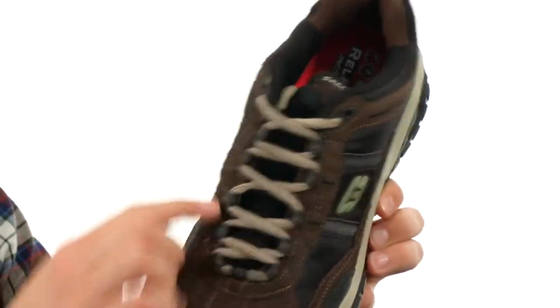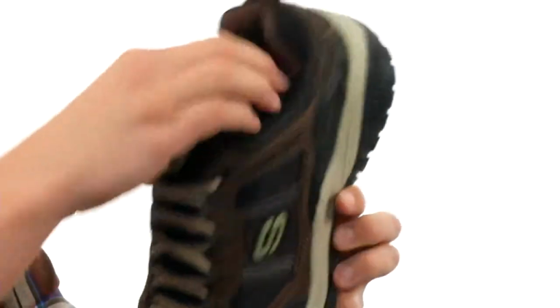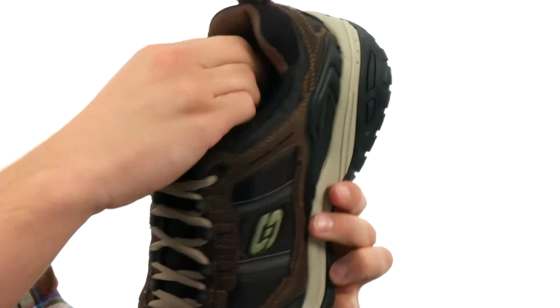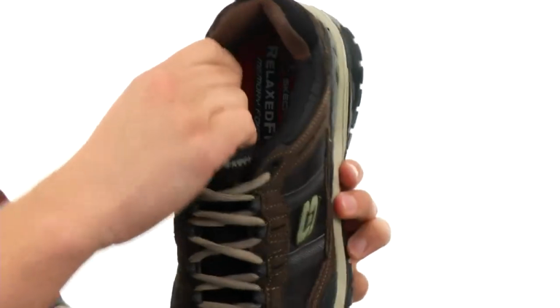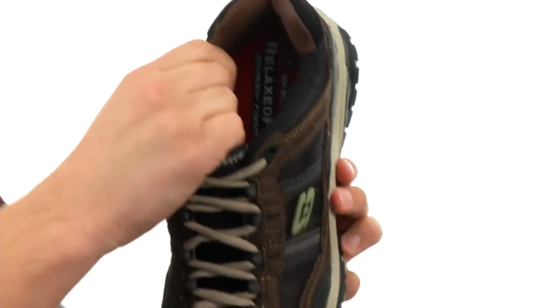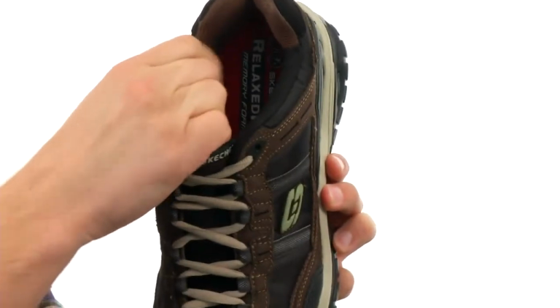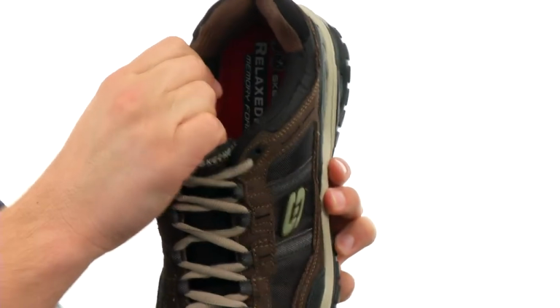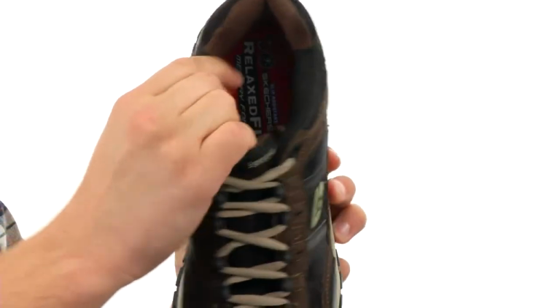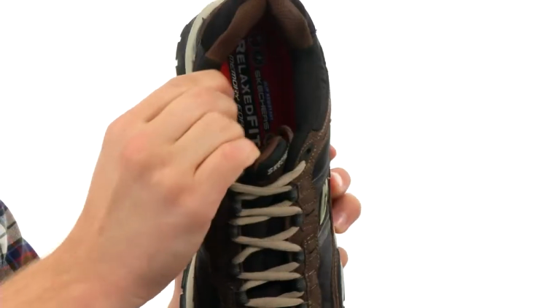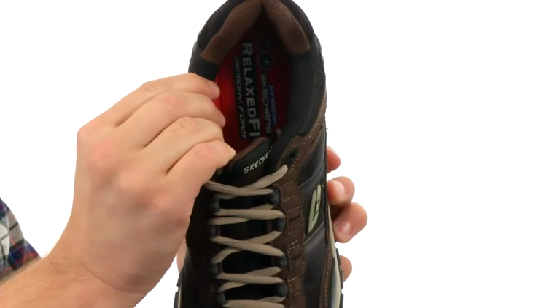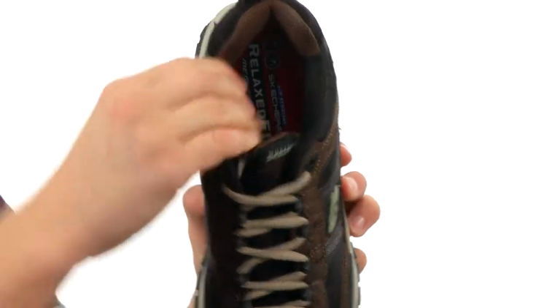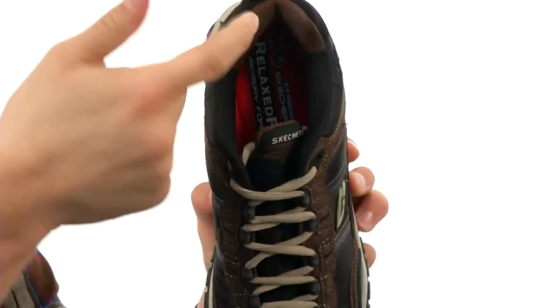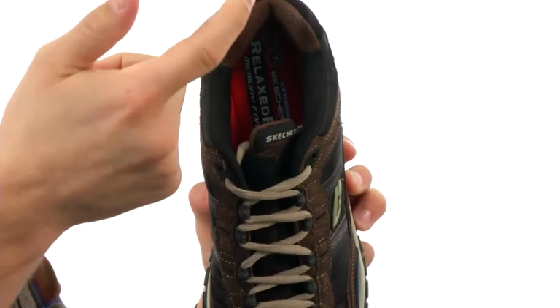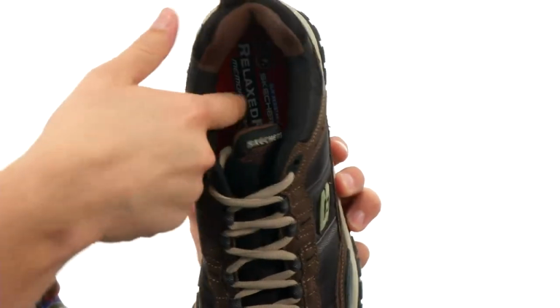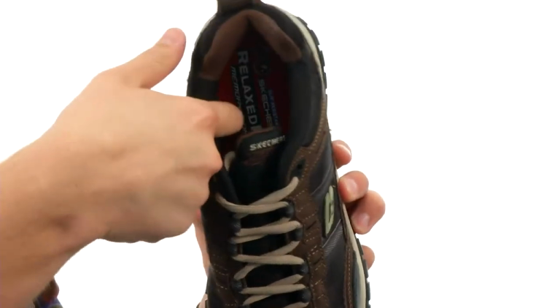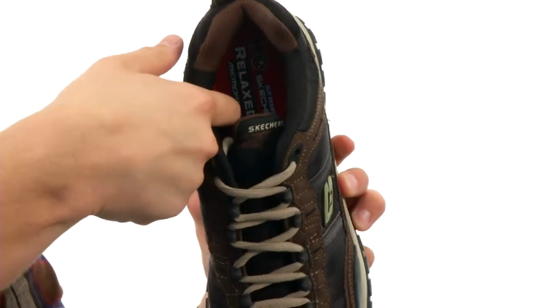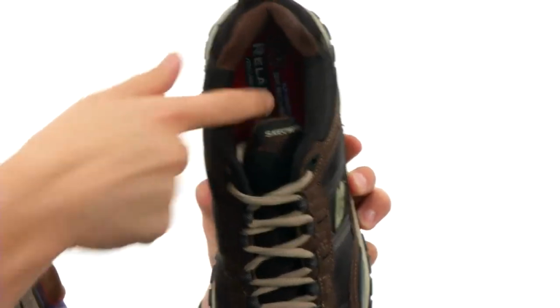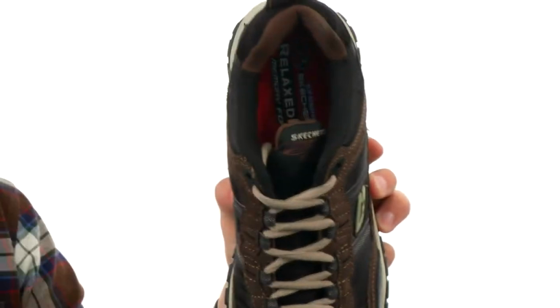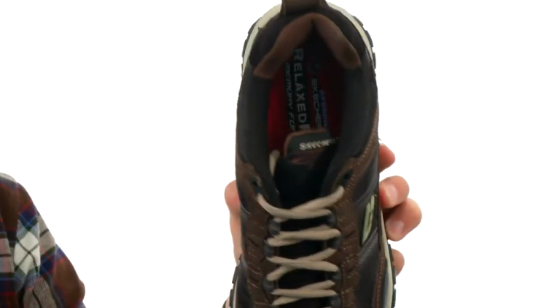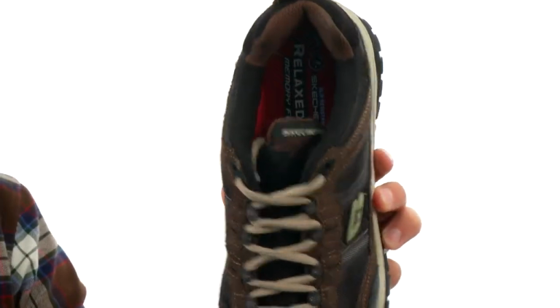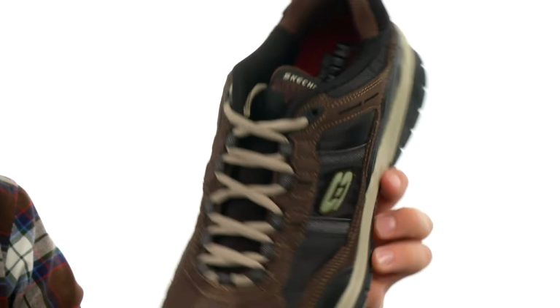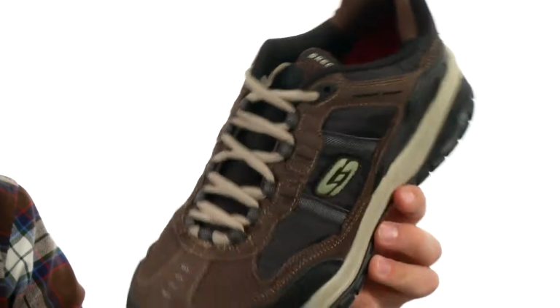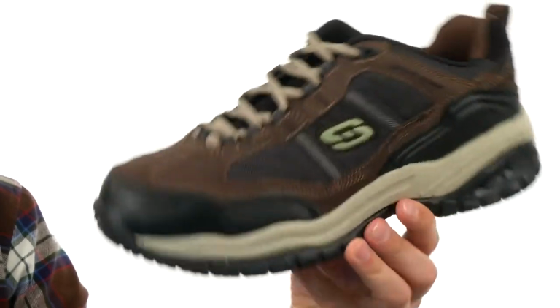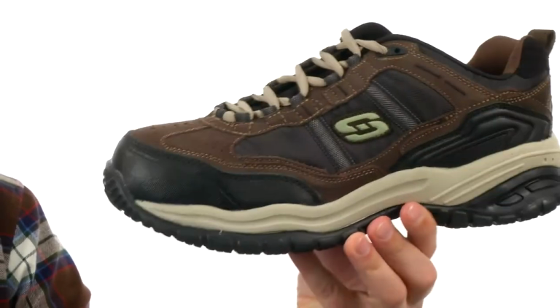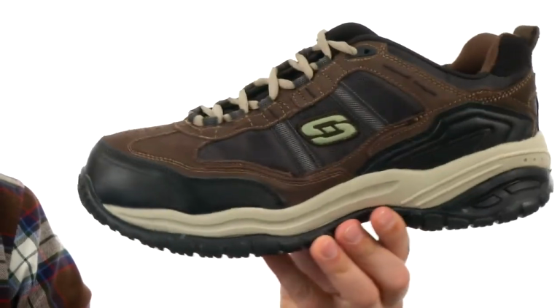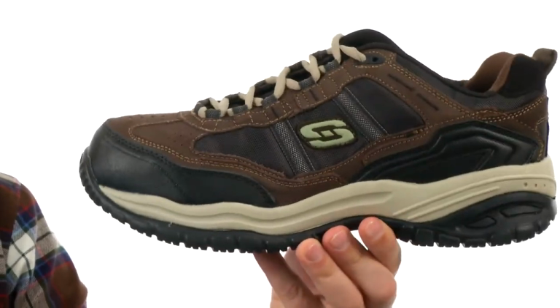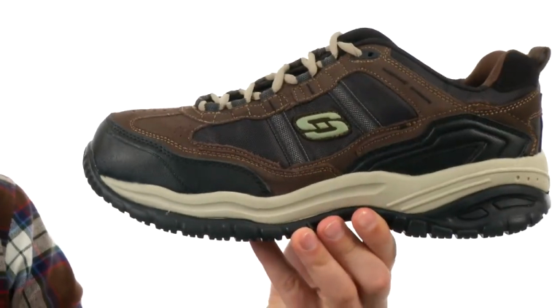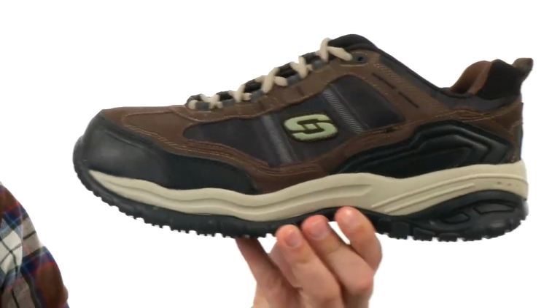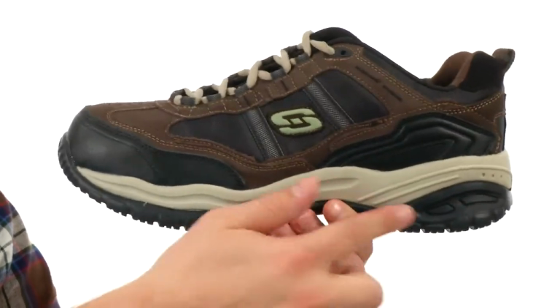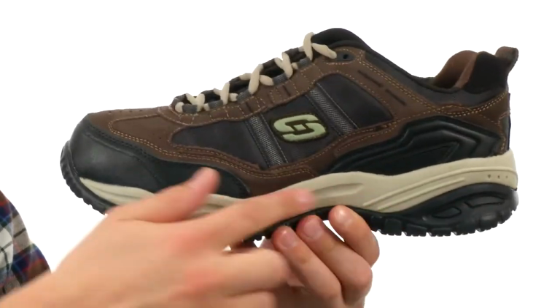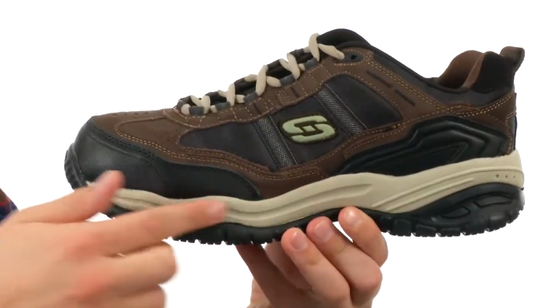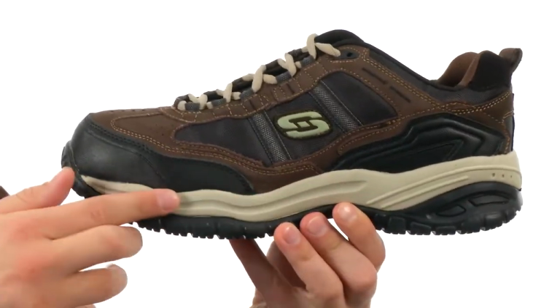Traditional lace system in the front, real soft breathable lining on the inside, and a ton of comfort down there in that footbed. It'll keep your feet feeling great all day long with an extra supportive midsole in there.